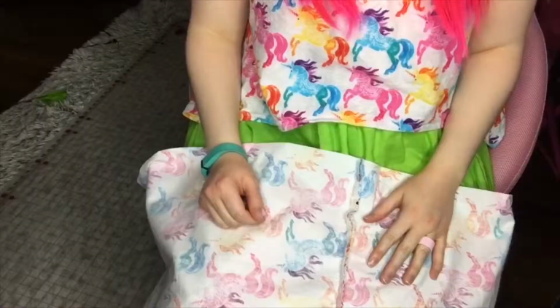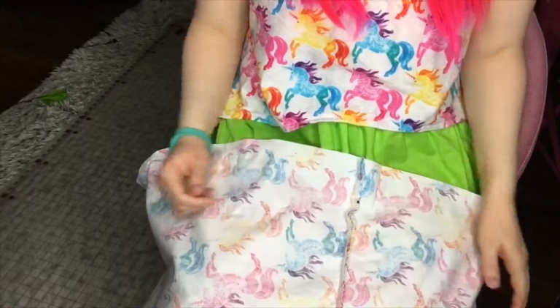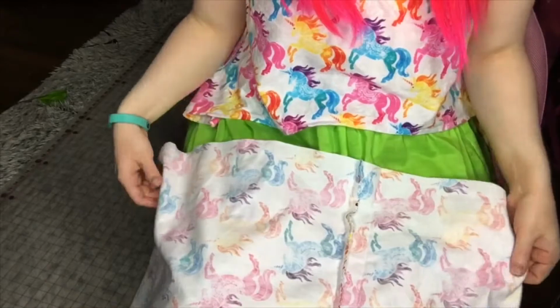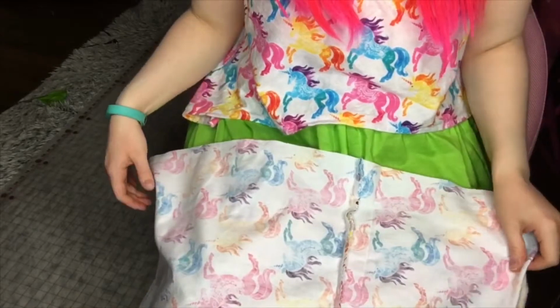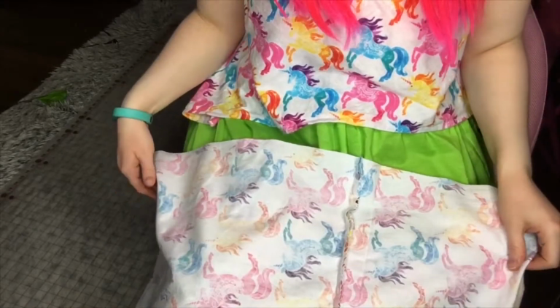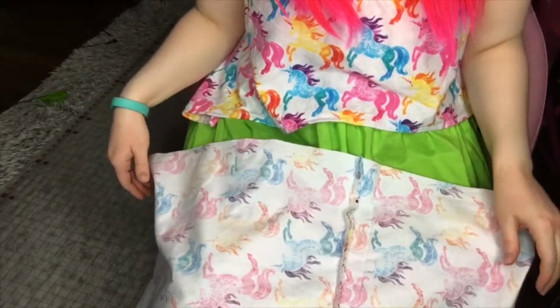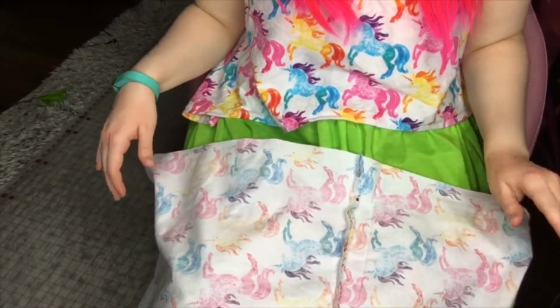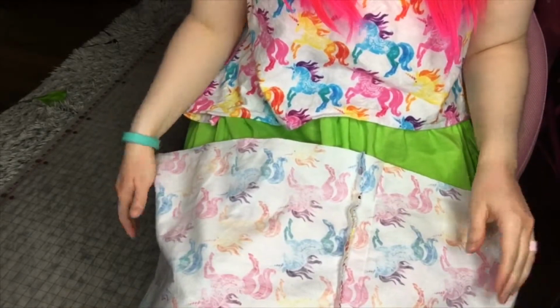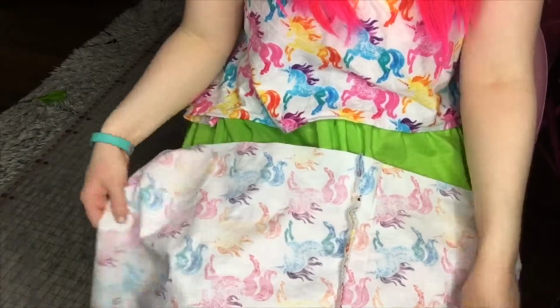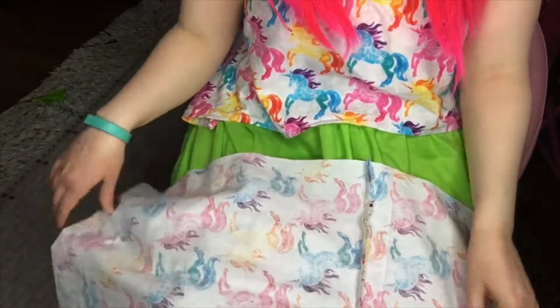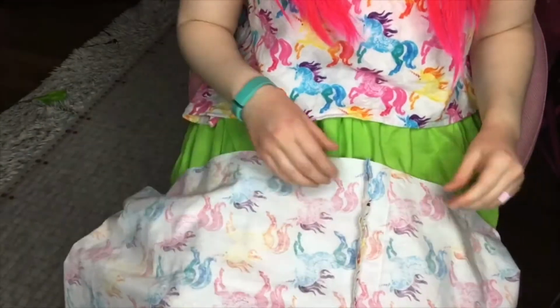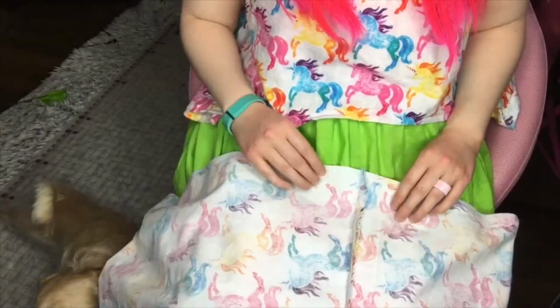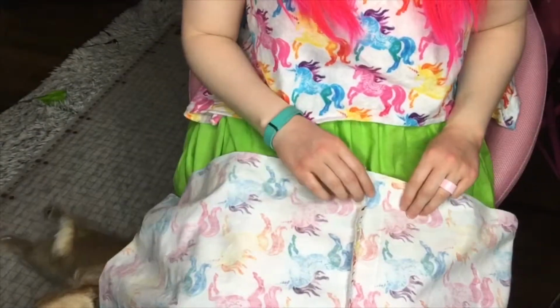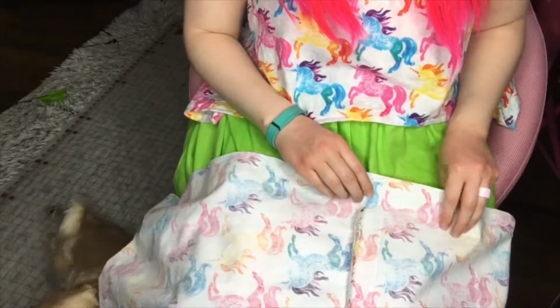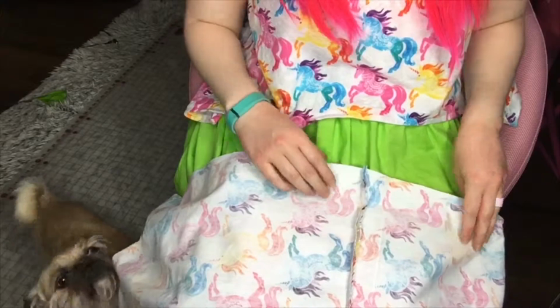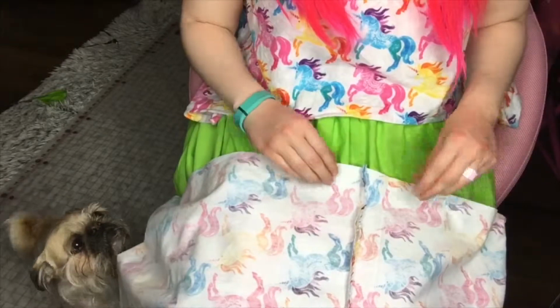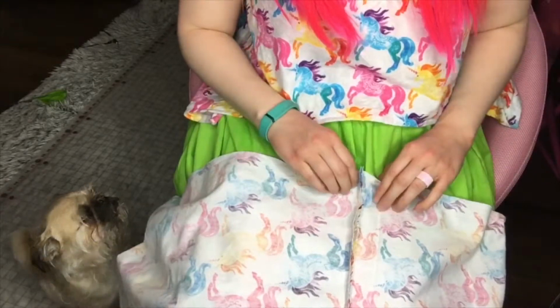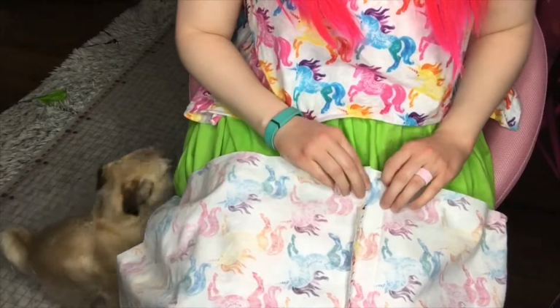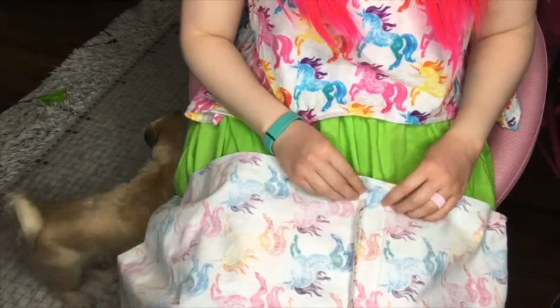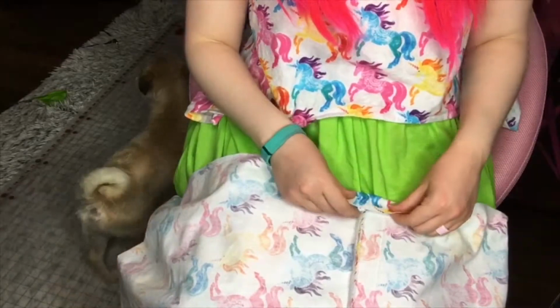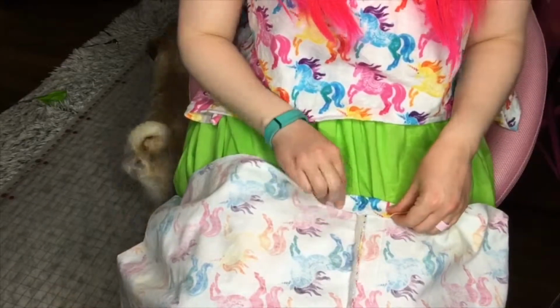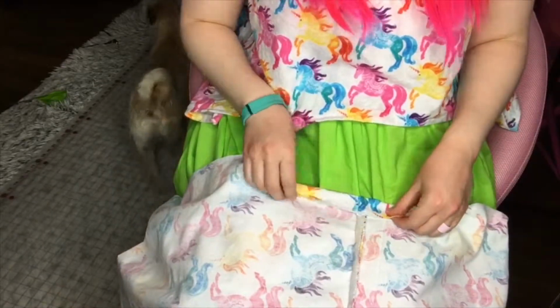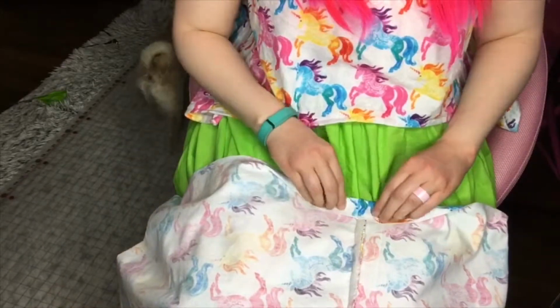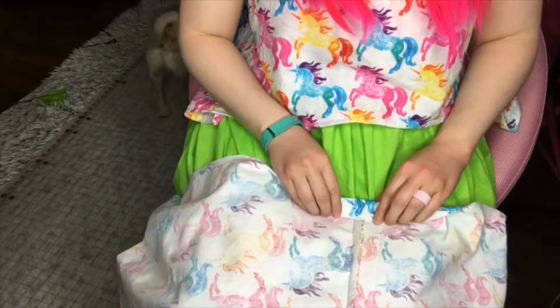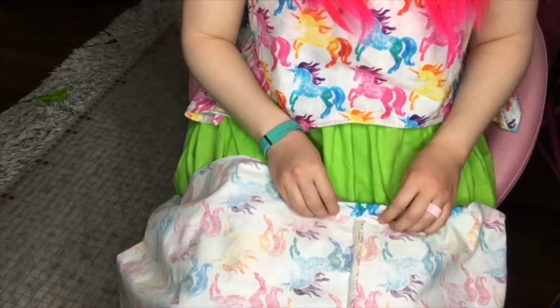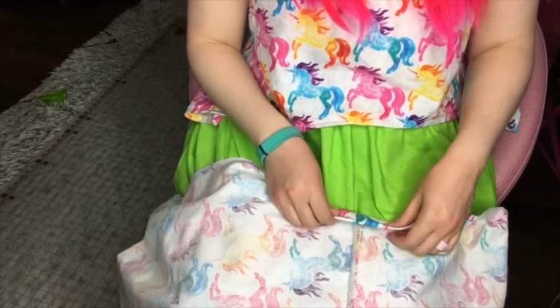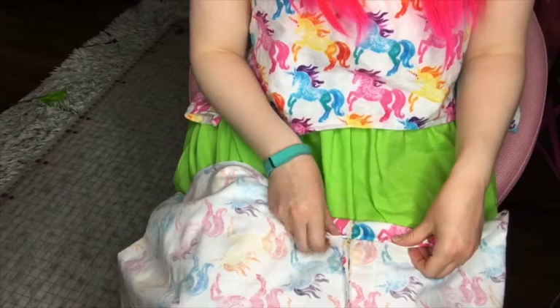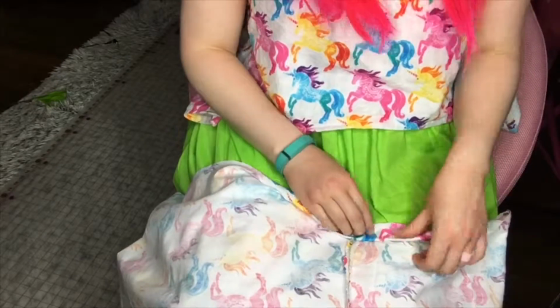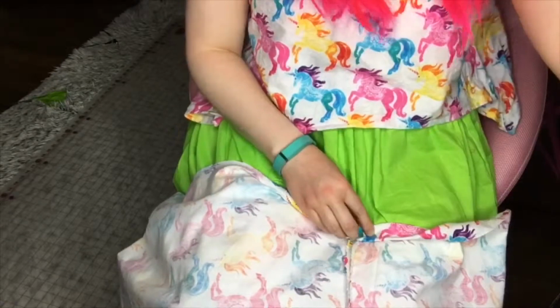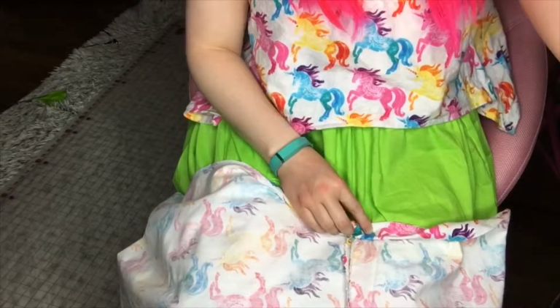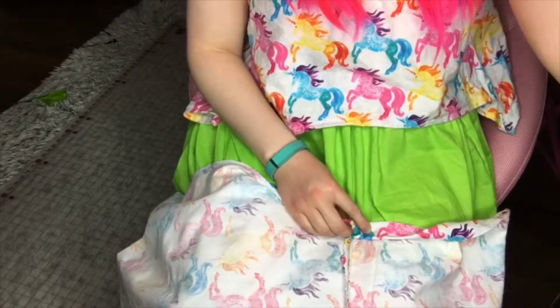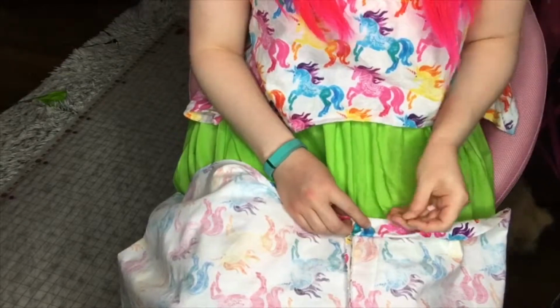There's only one last step left: hemming. Fold the fabric over once, then fold it over again, pin it, and sew it.